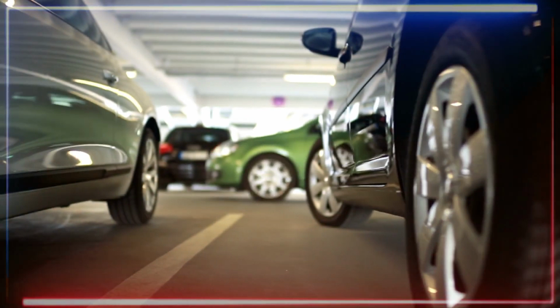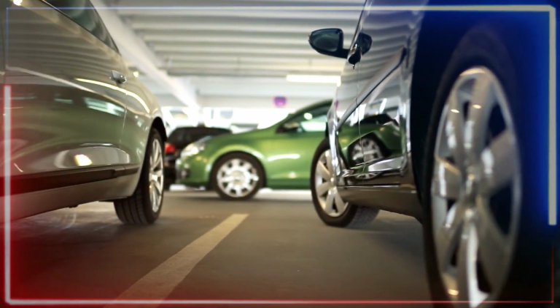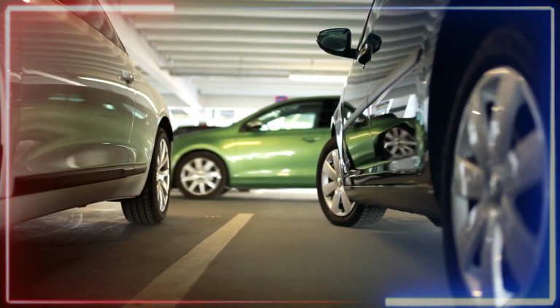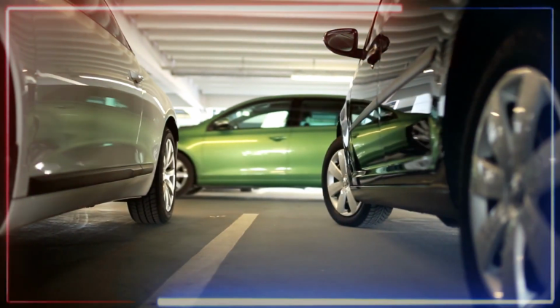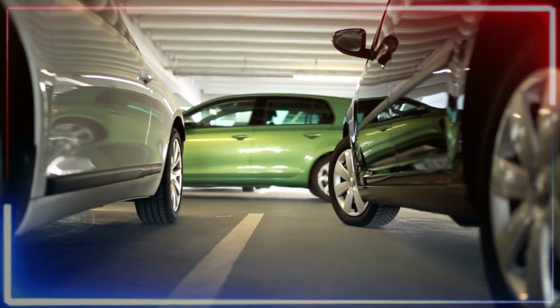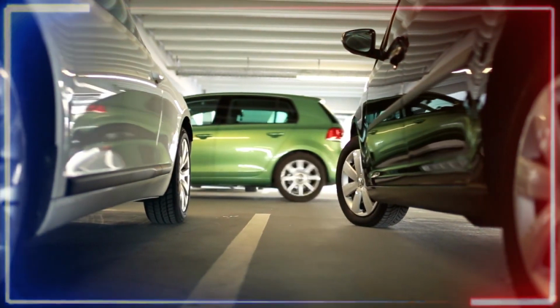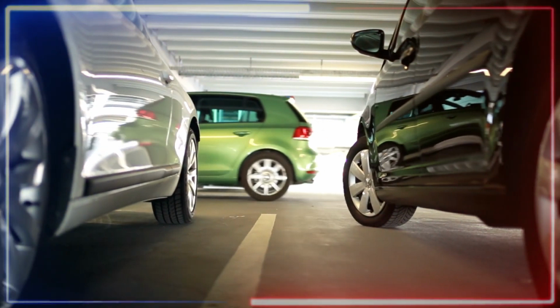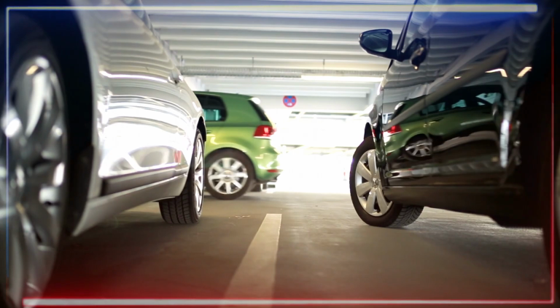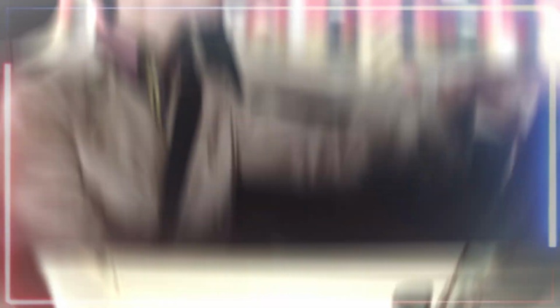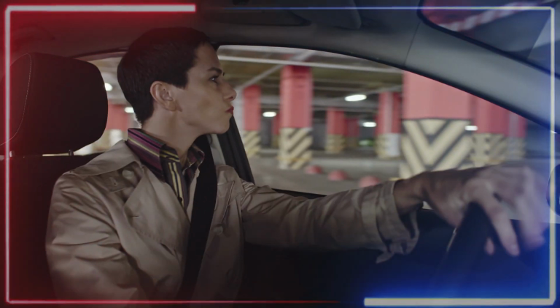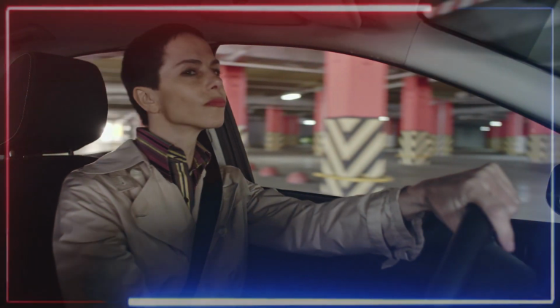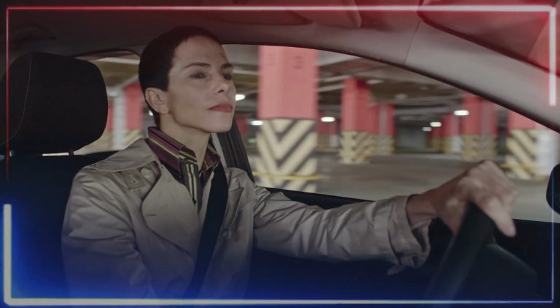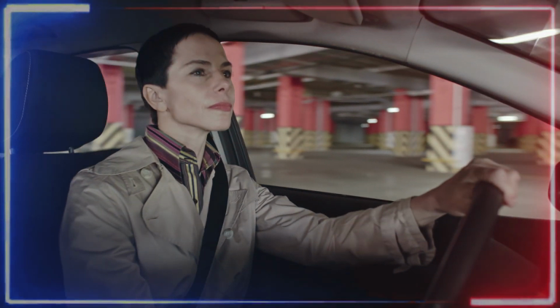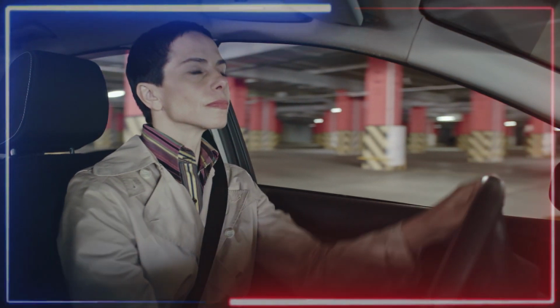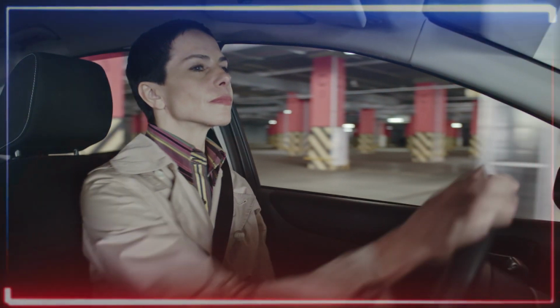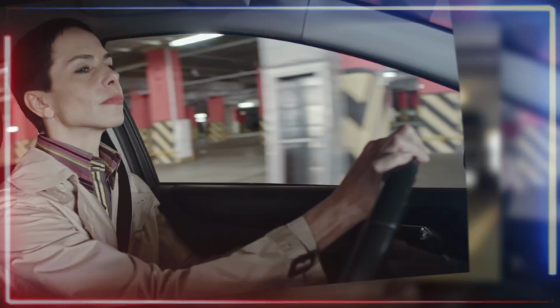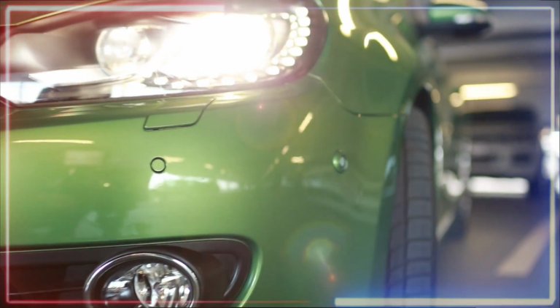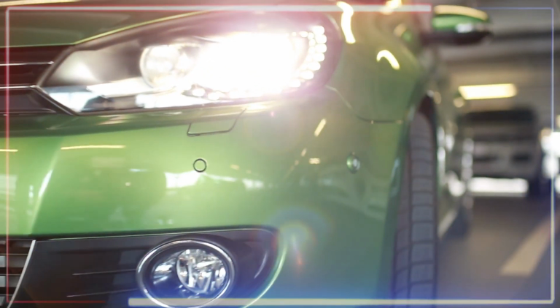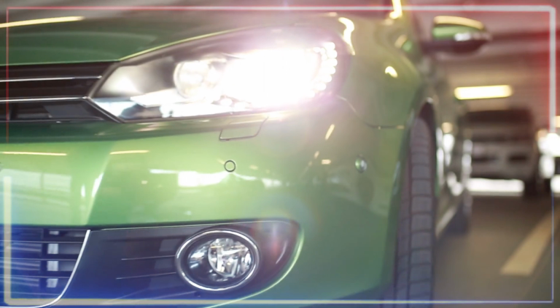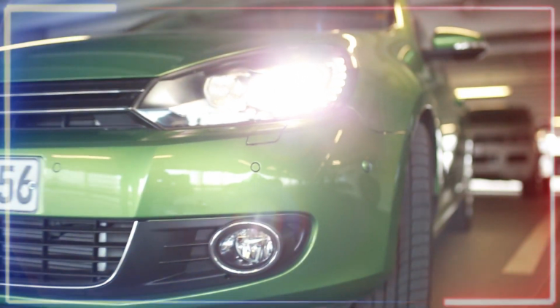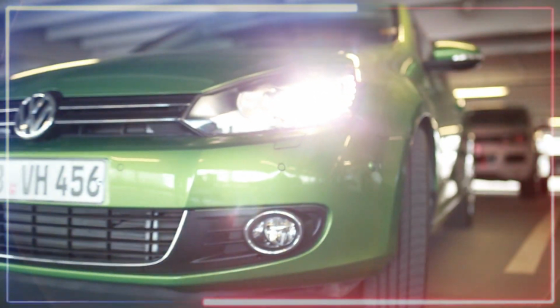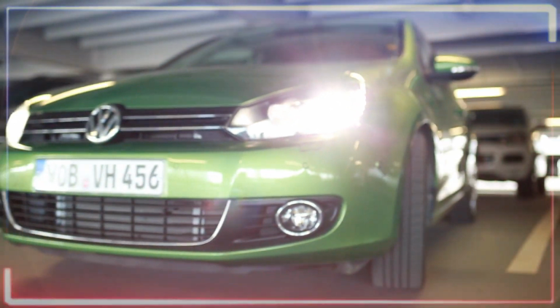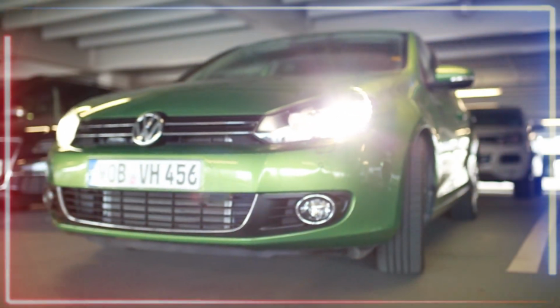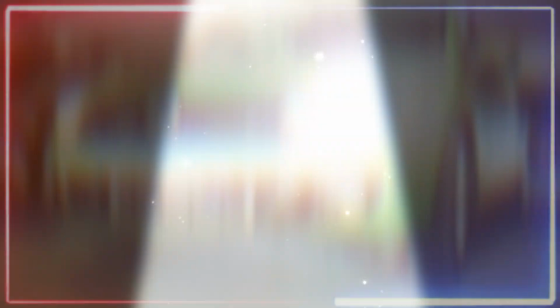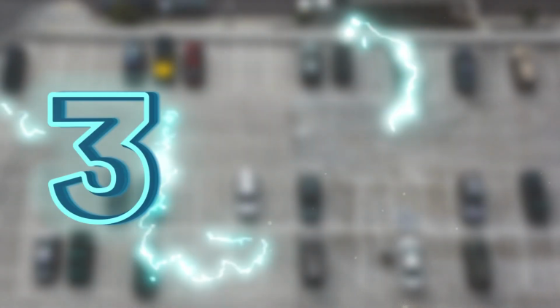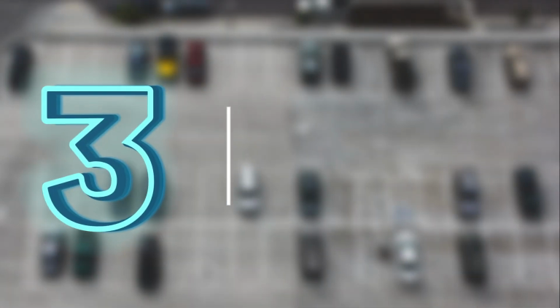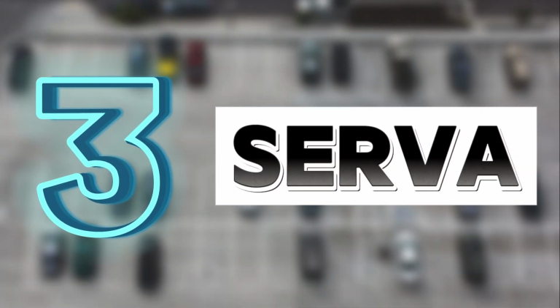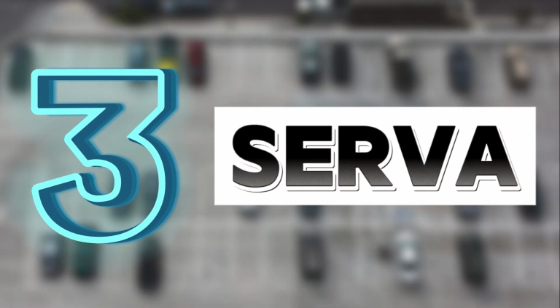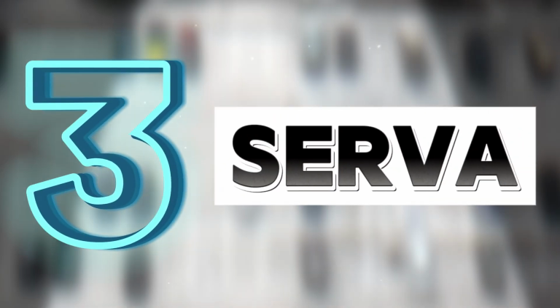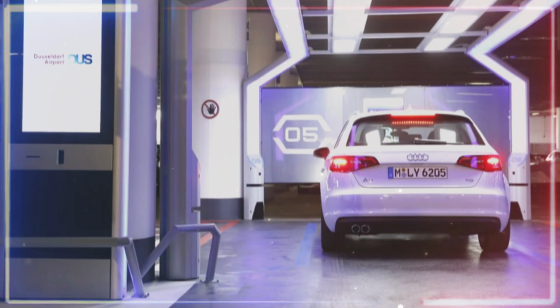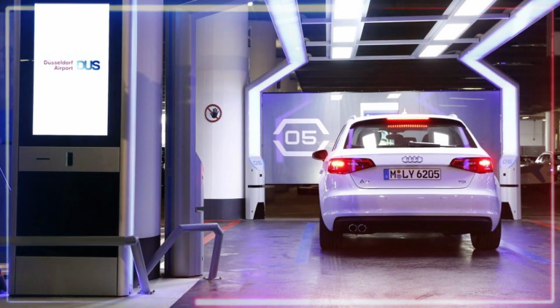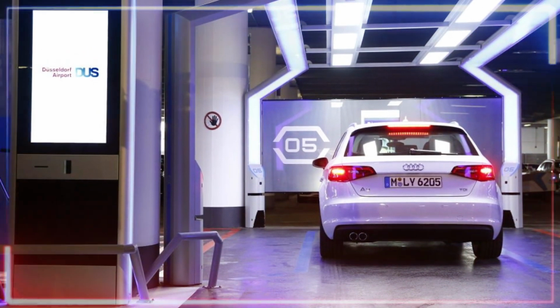As we all know, looking for a parking space can sometimes be a hassle, so this type of parking garage is the perfect solution. Number three is the Serva — this parking garage says it all when it comes to high technology.